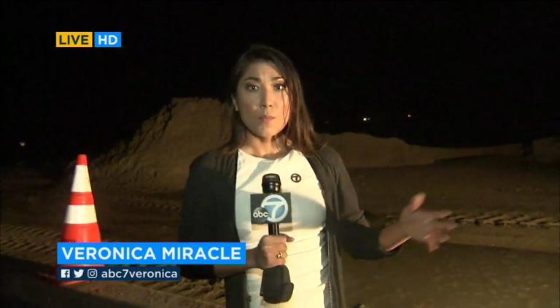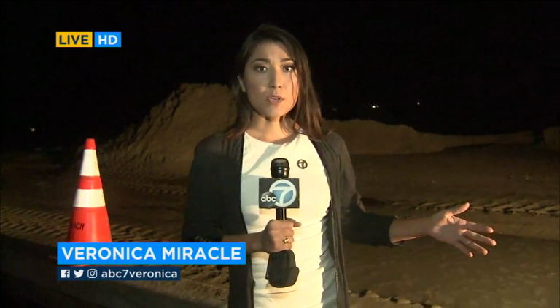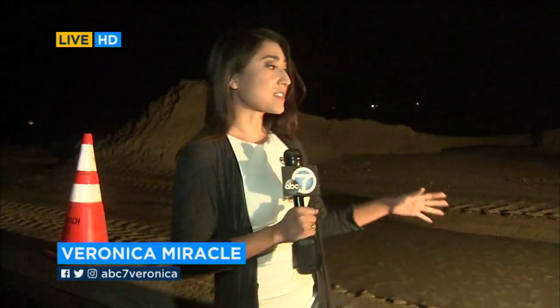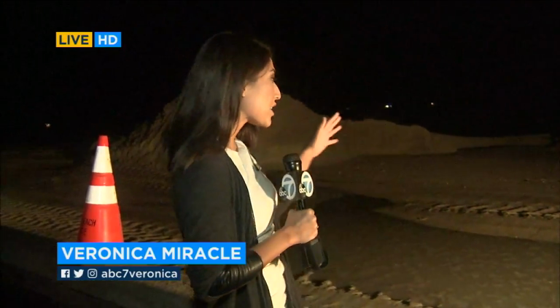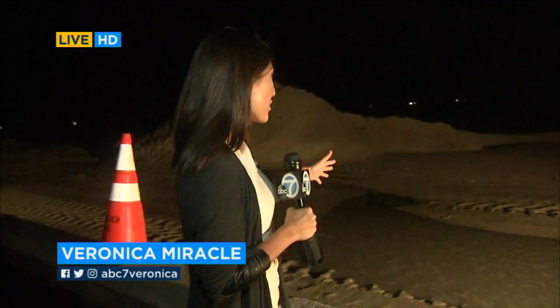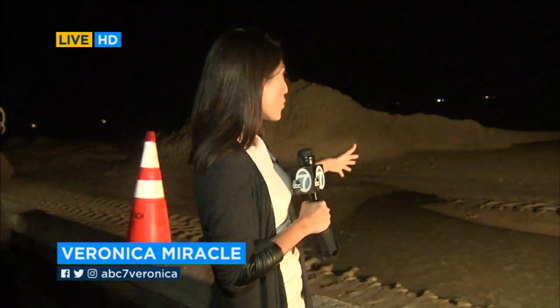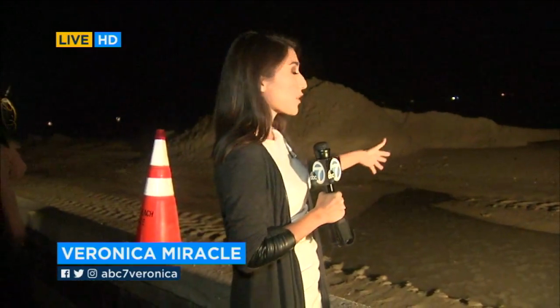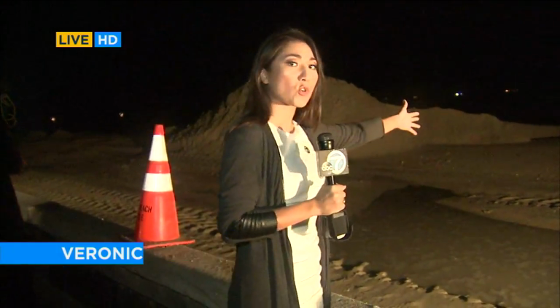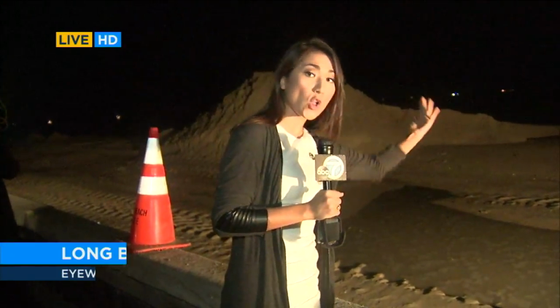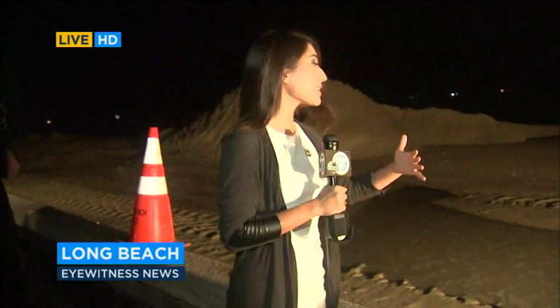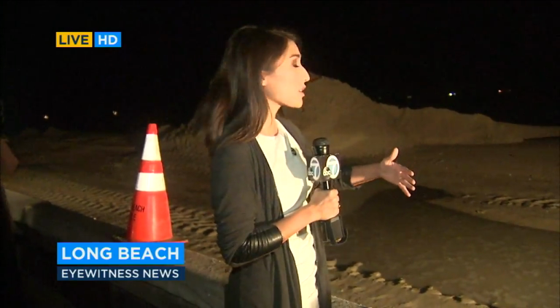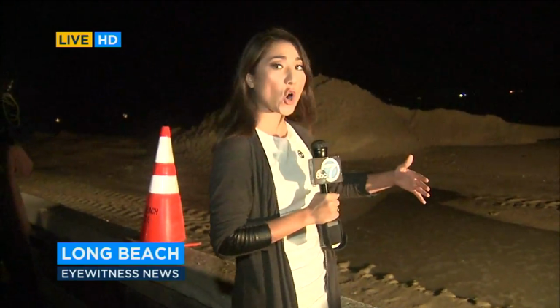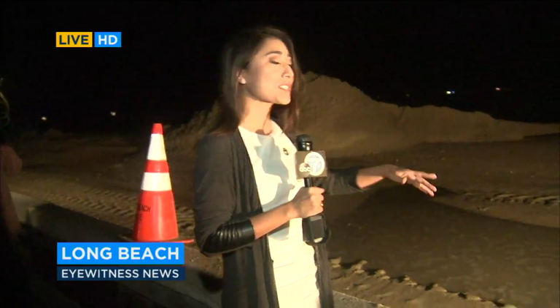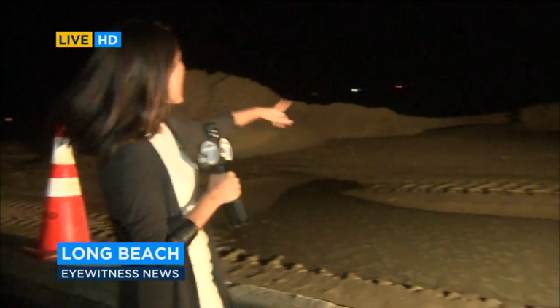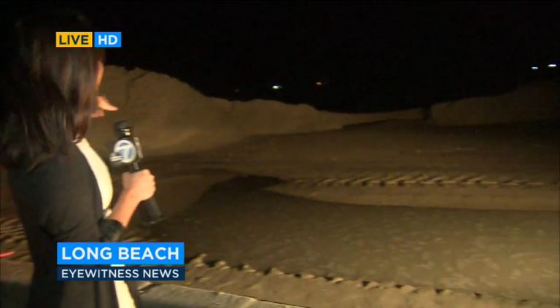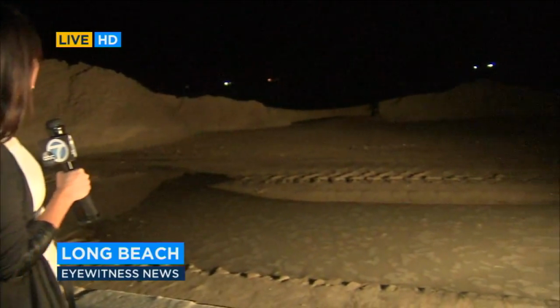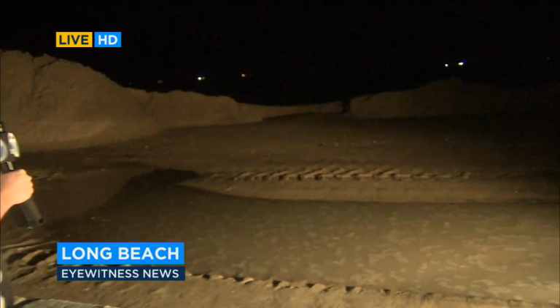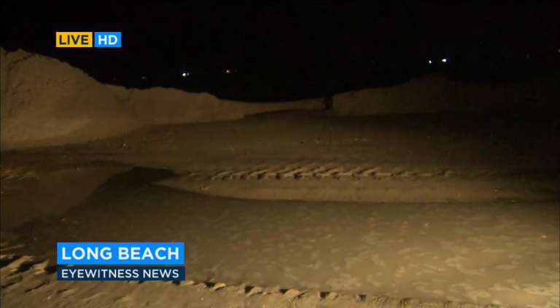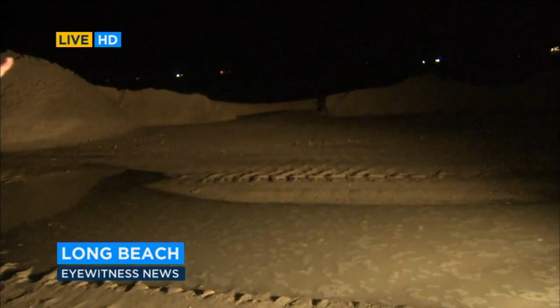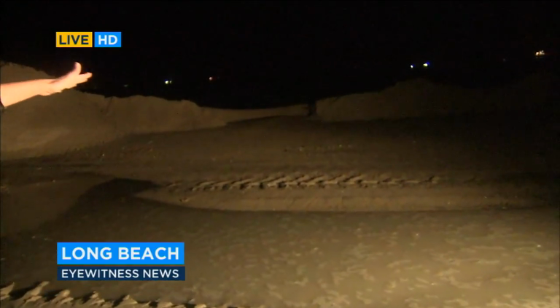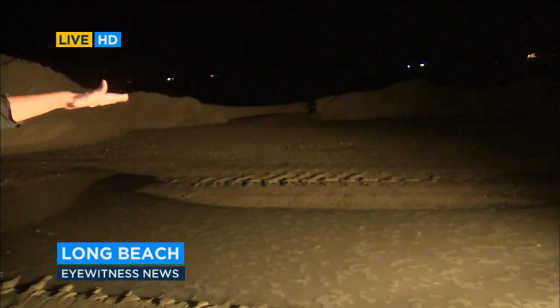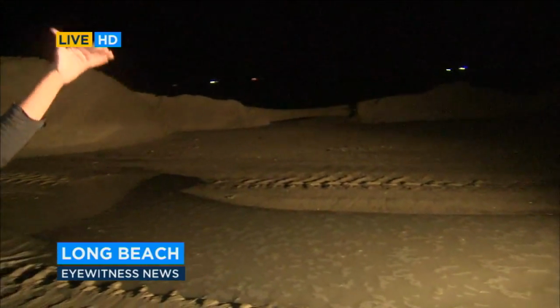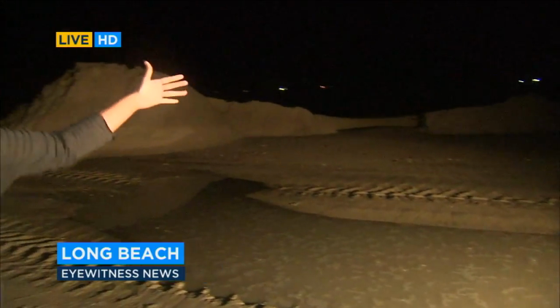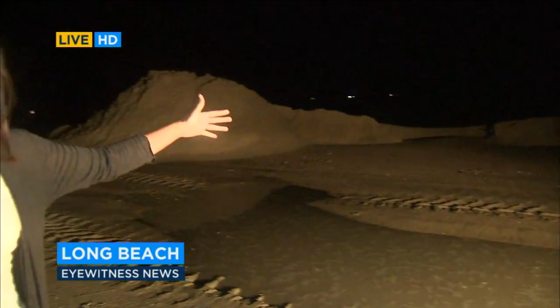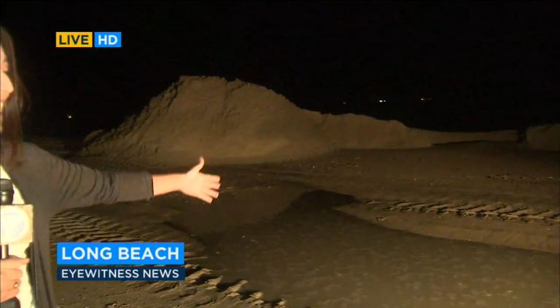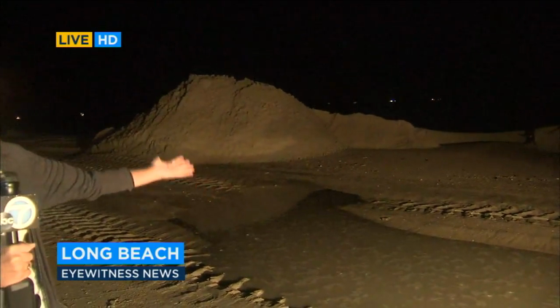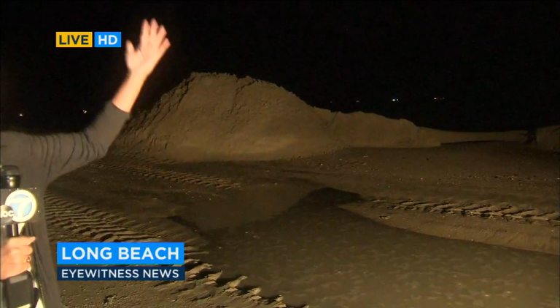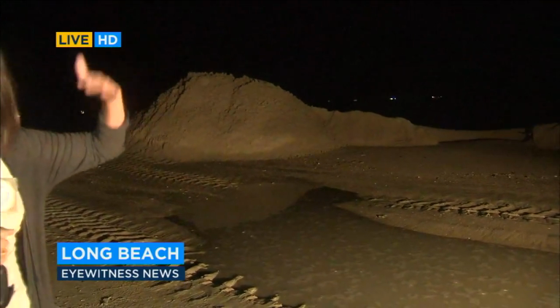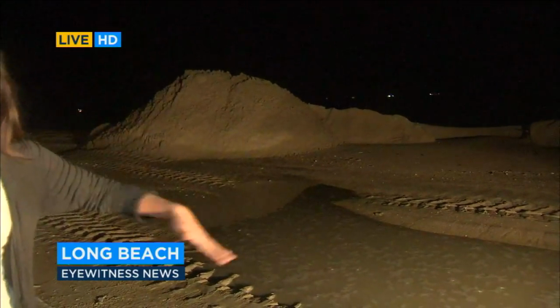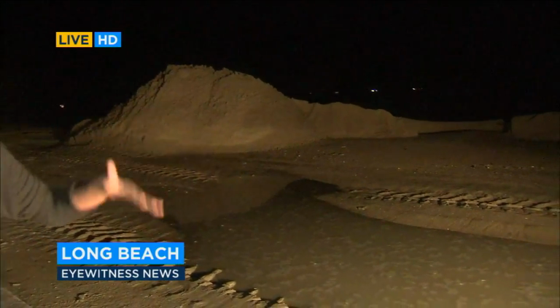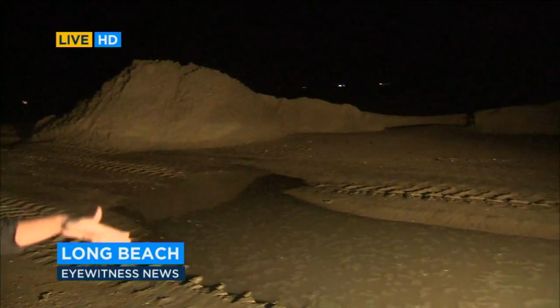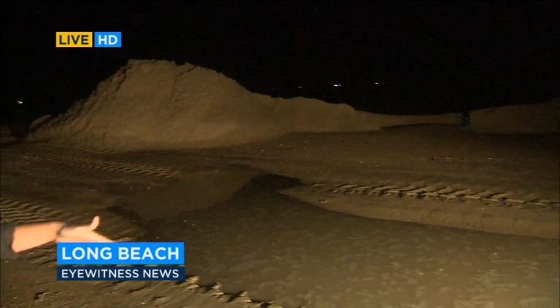Mark and Michelle, take a look at the water, how close it has gotten to homes here. That sand wall right here that you see is about 10 feet high, and yet water has come all the way over here.